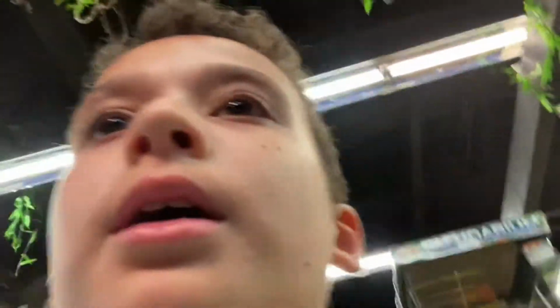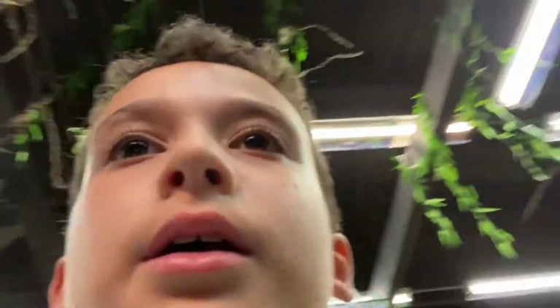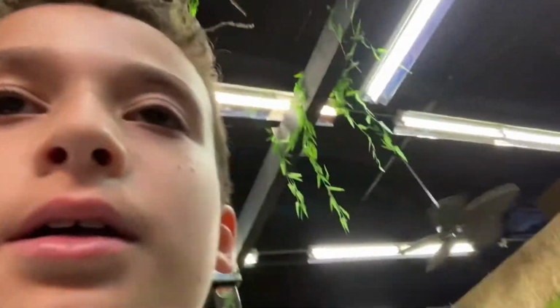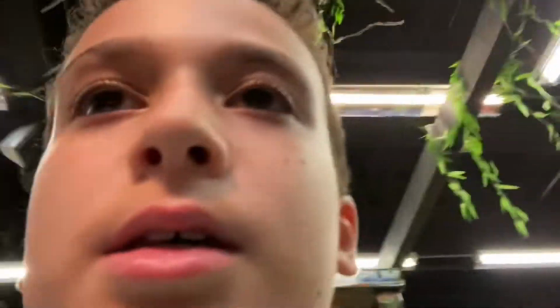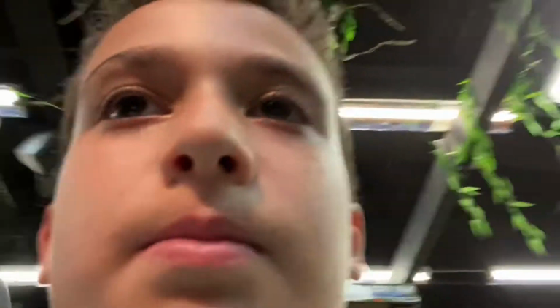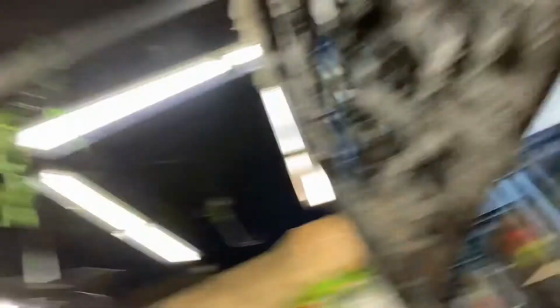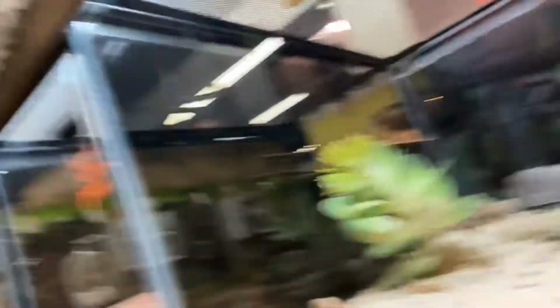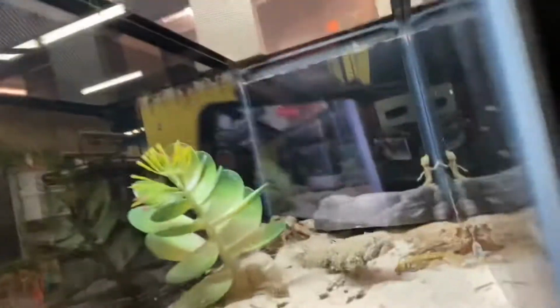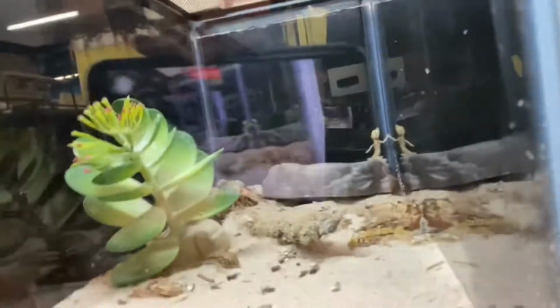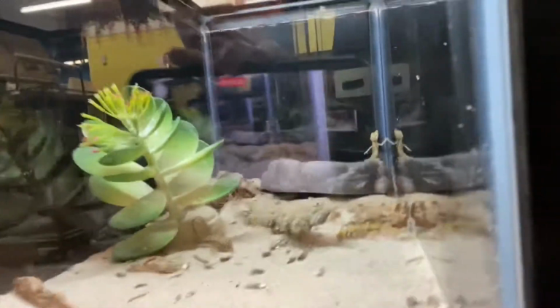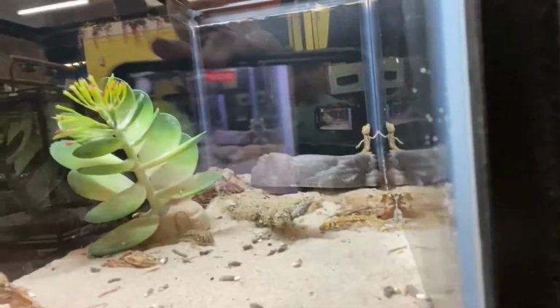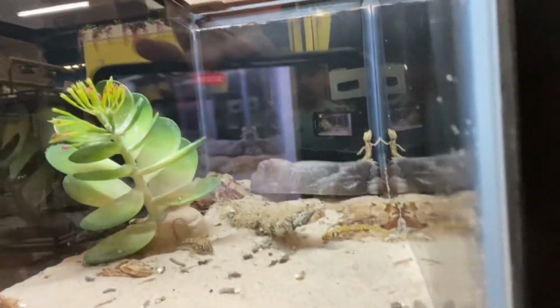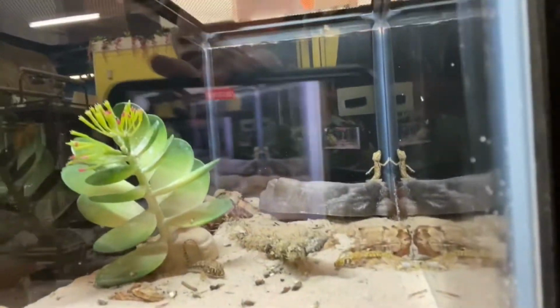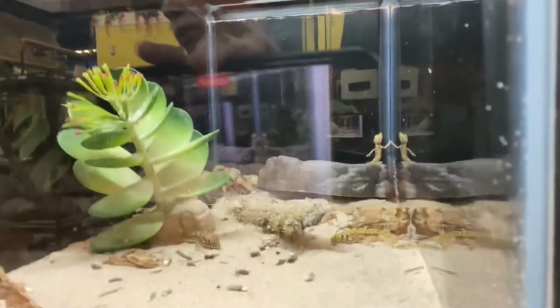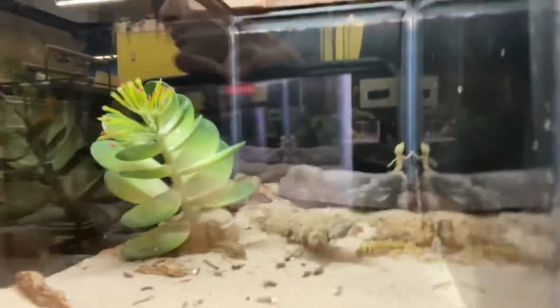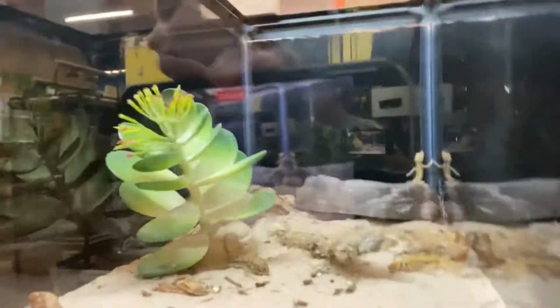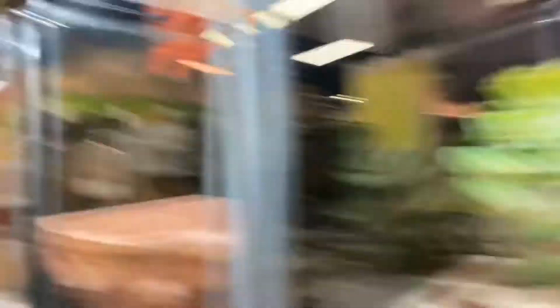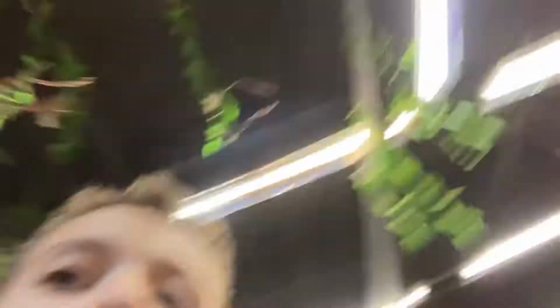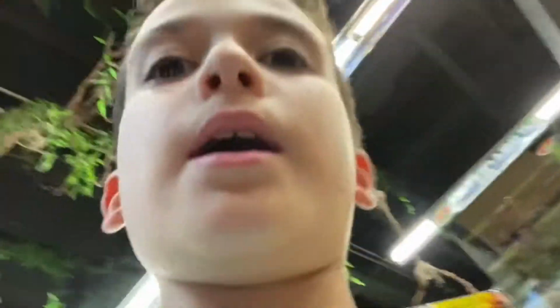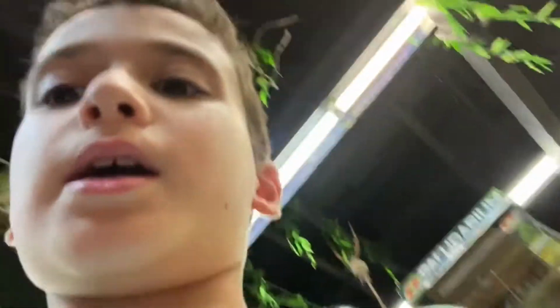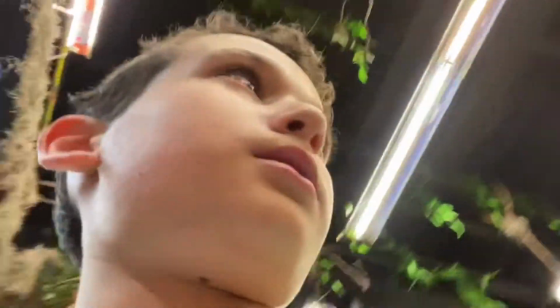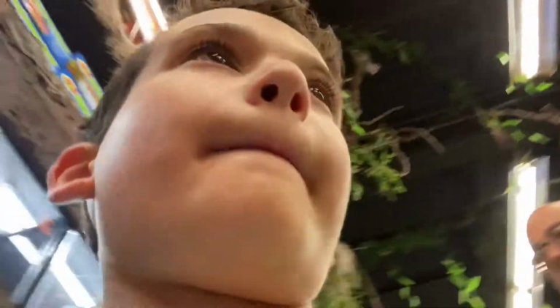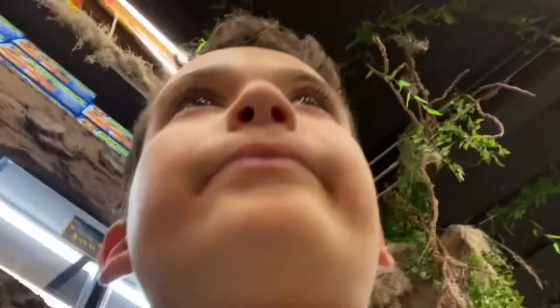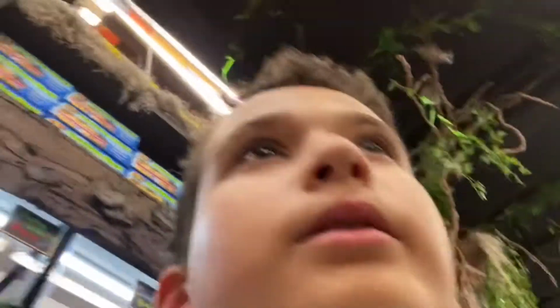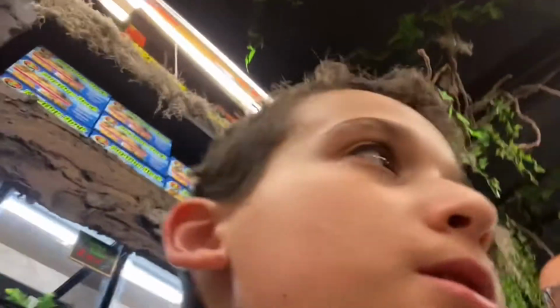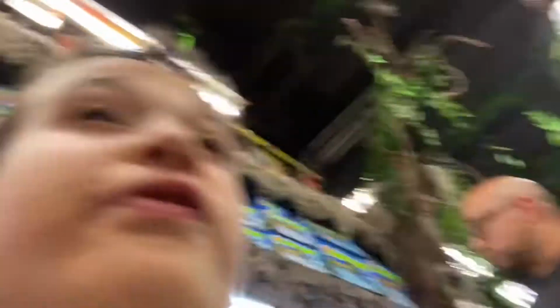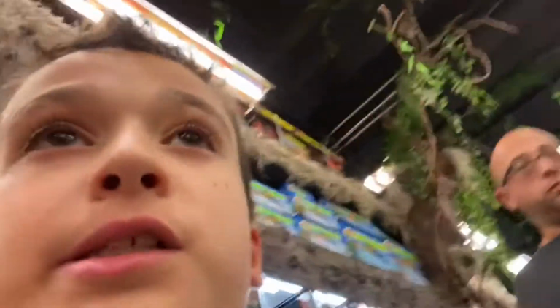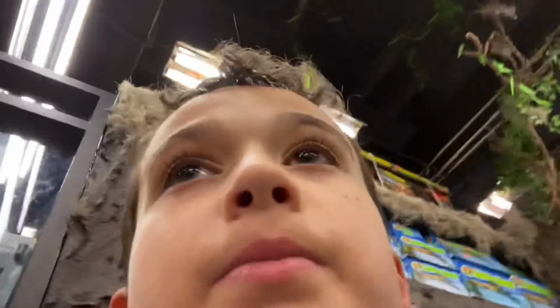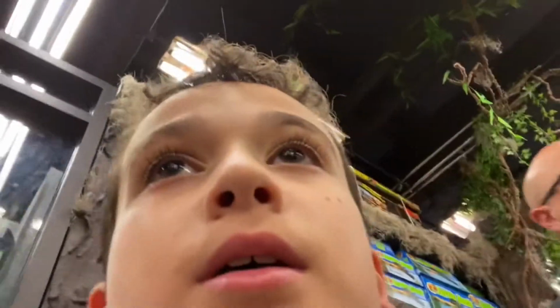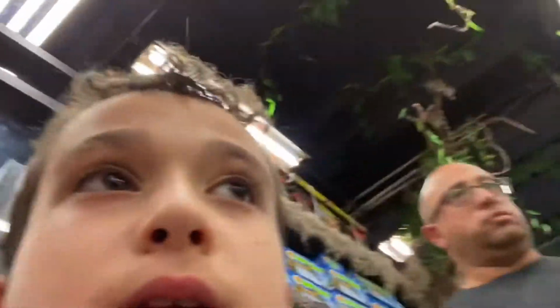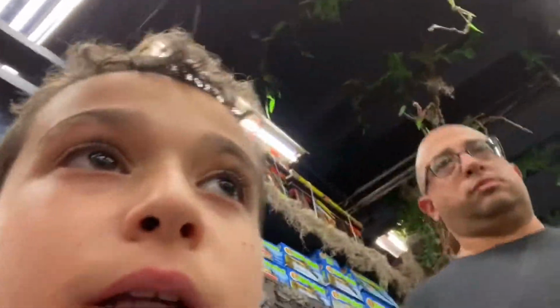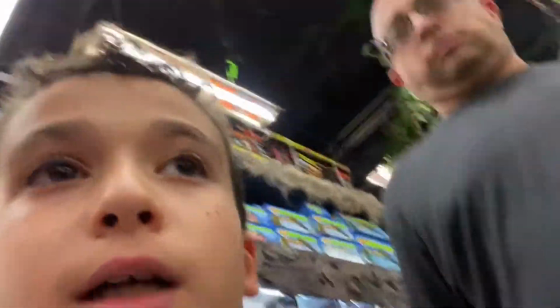Here are some baby geckos — dune geckos. And this is my favorite type of bird. It's a sun conure.